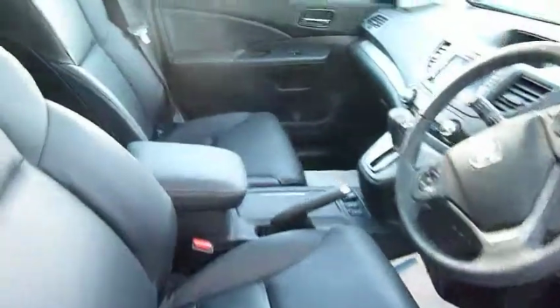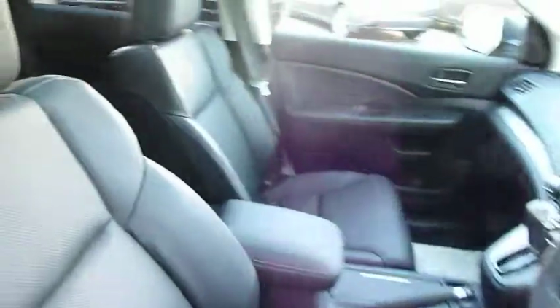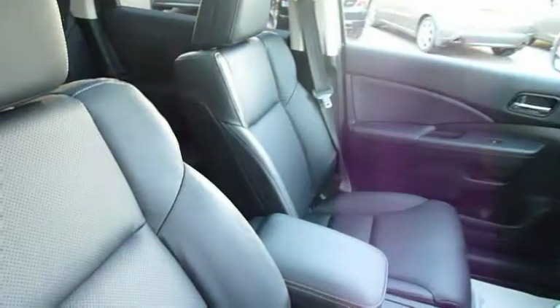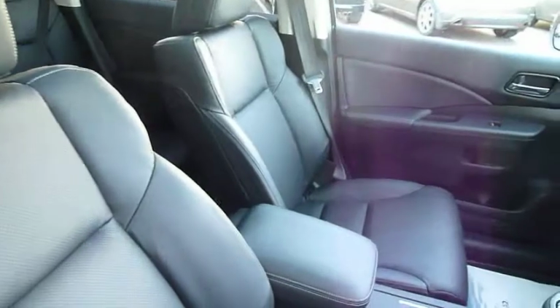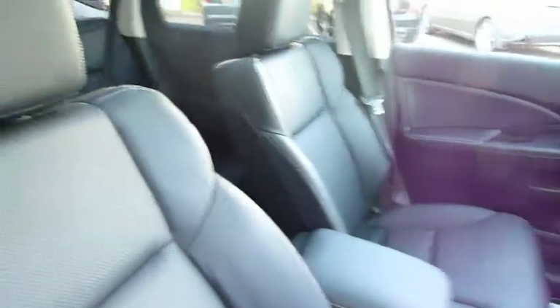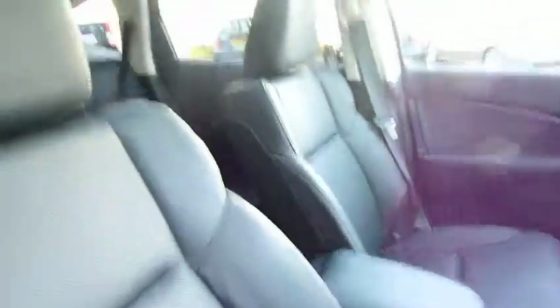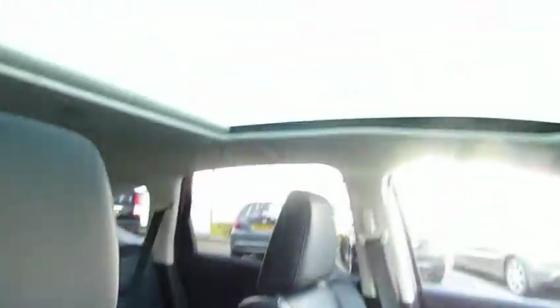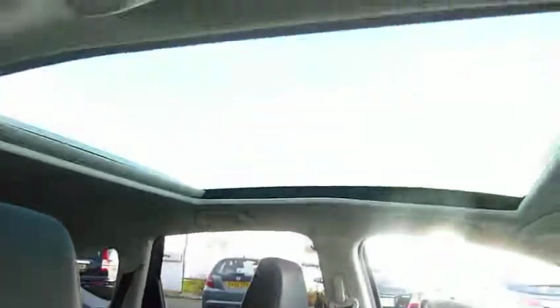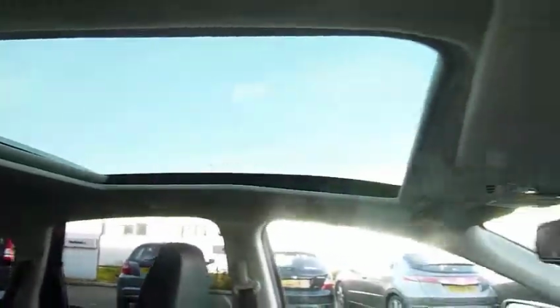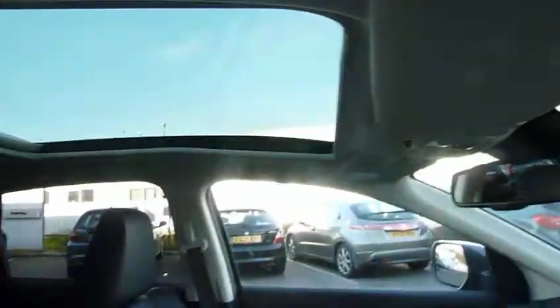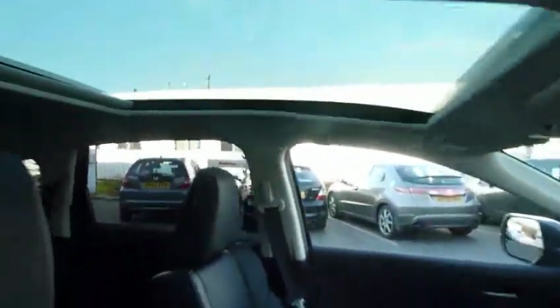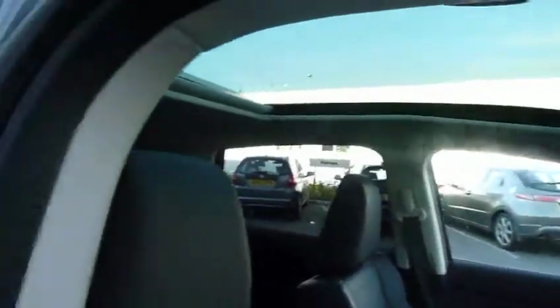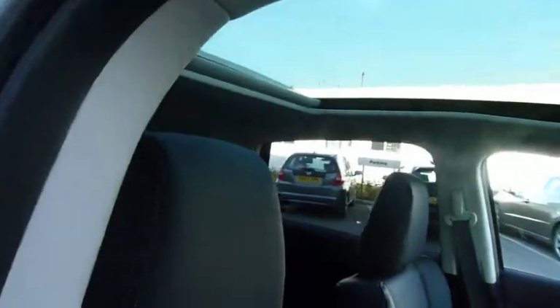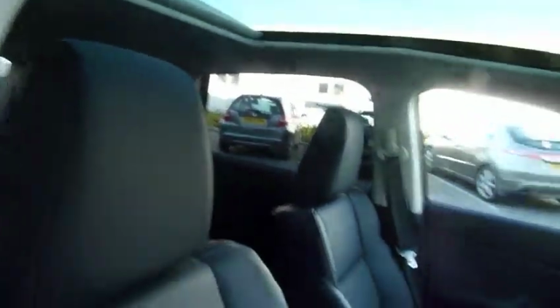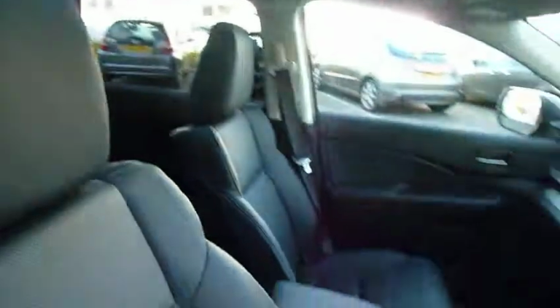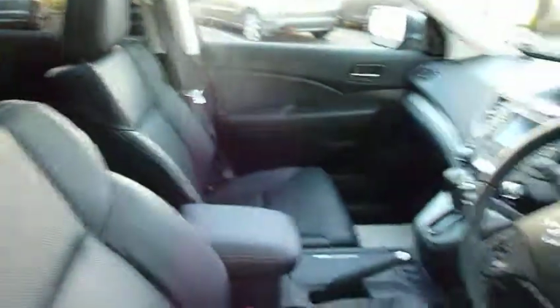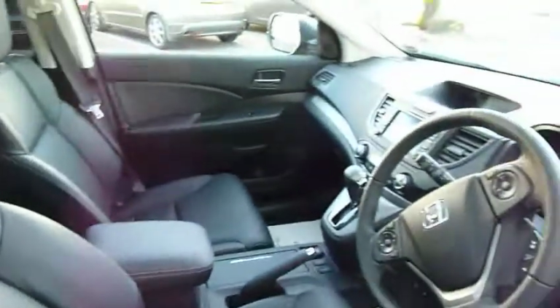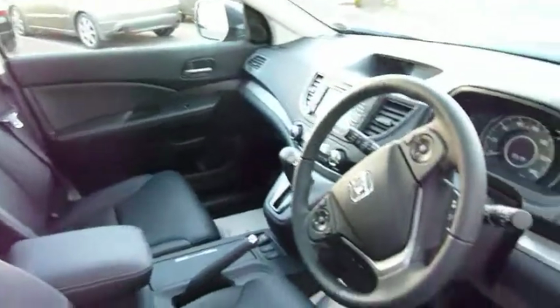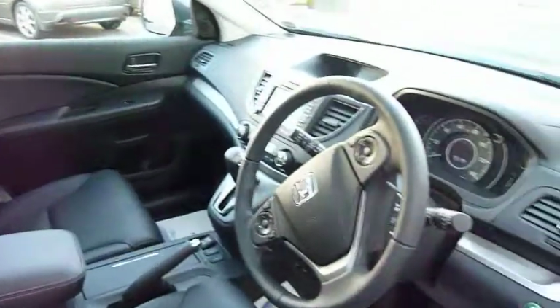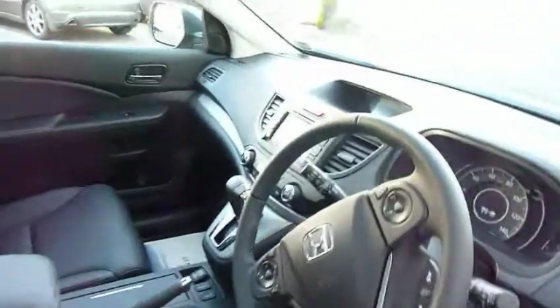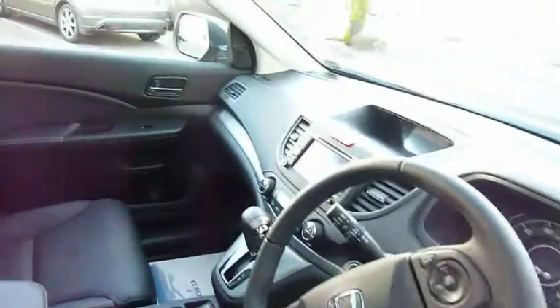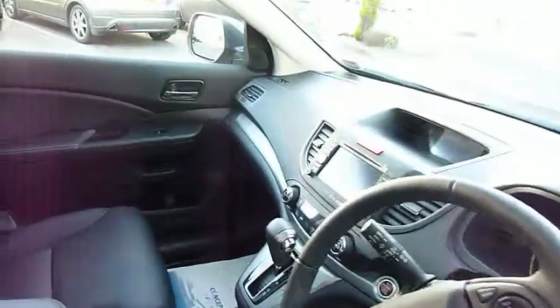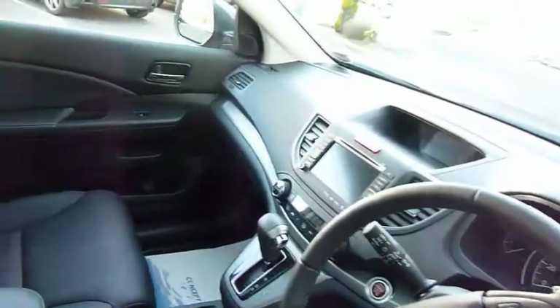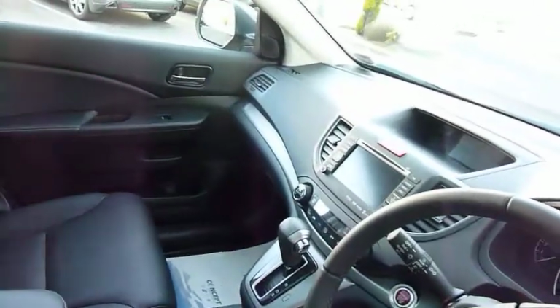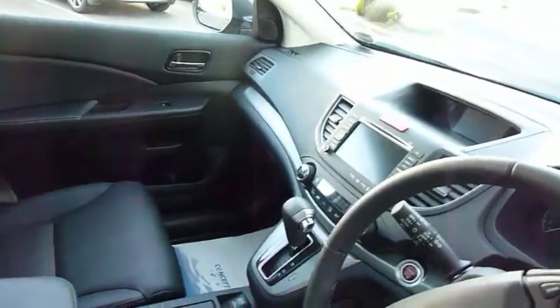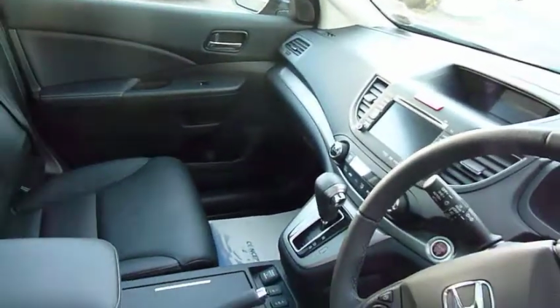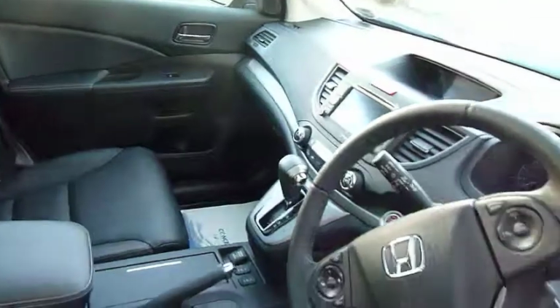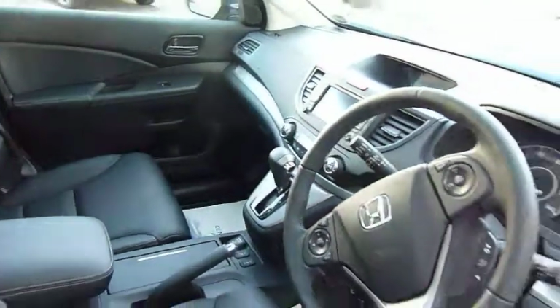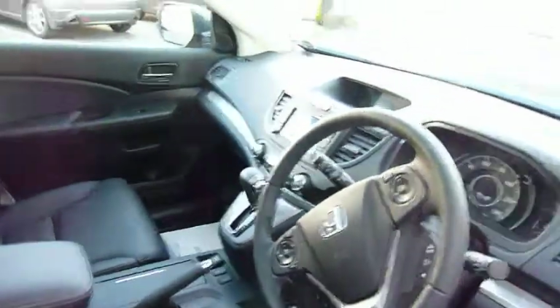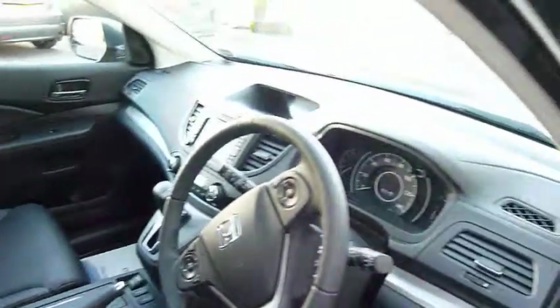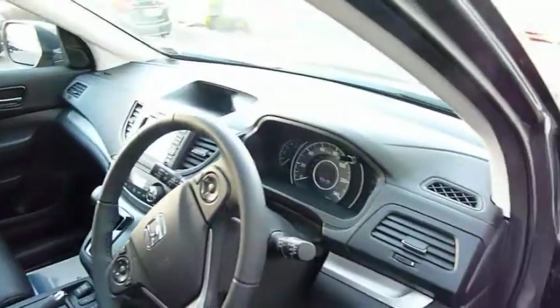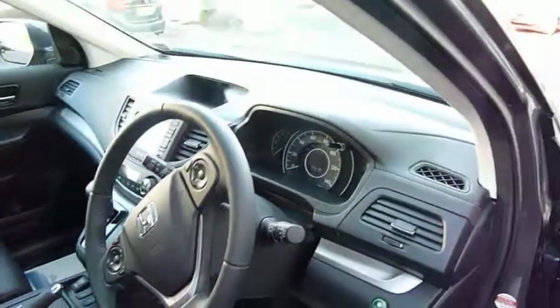Have a look on the inside — you've got the black leather, panoramic glass roof as well. Nice open space, makes you feel a lot more roomy. You've got sat-nav, Bluetooth — it's got everything.